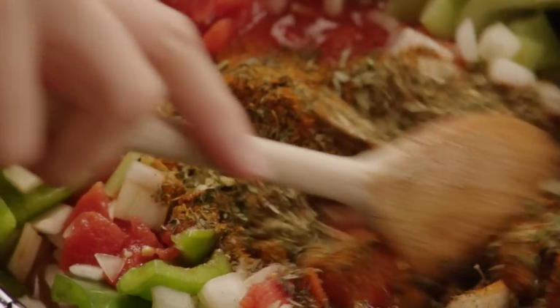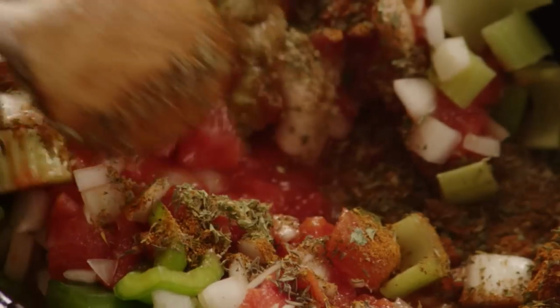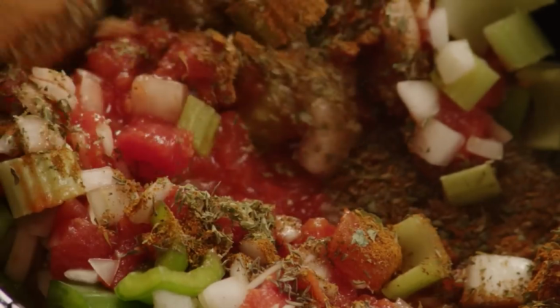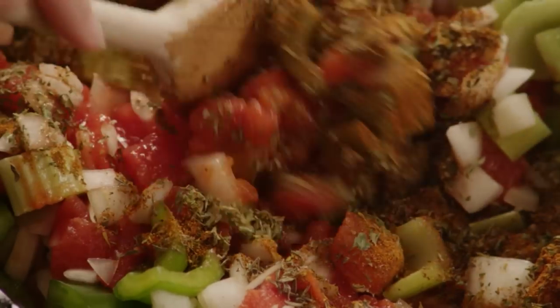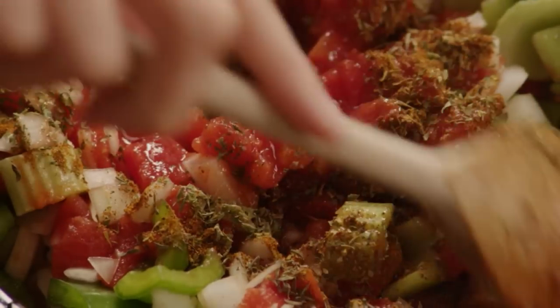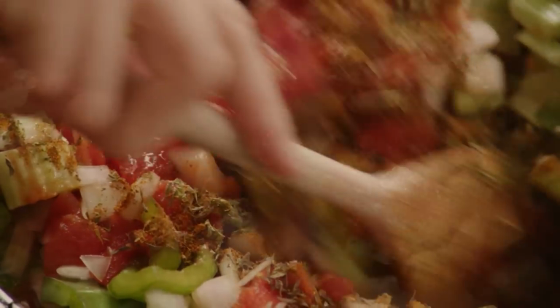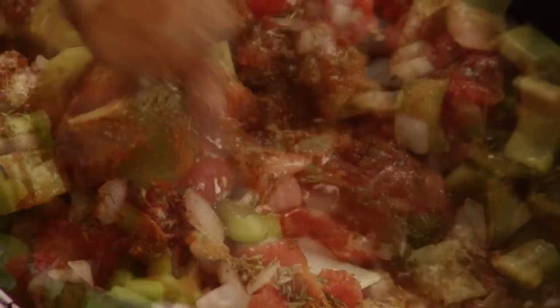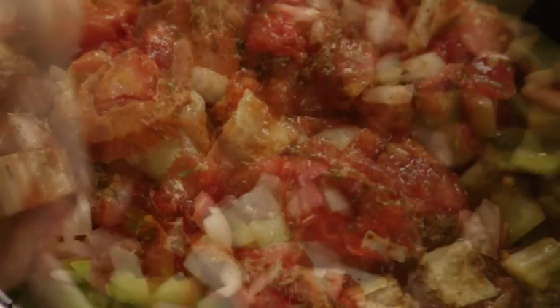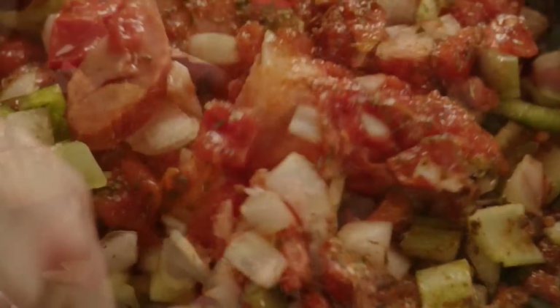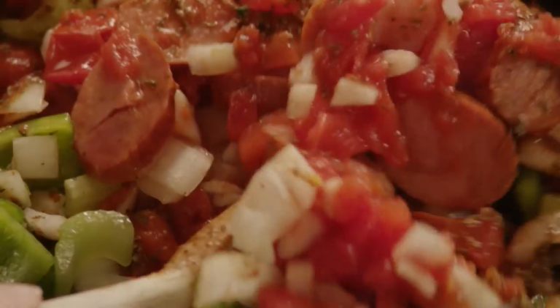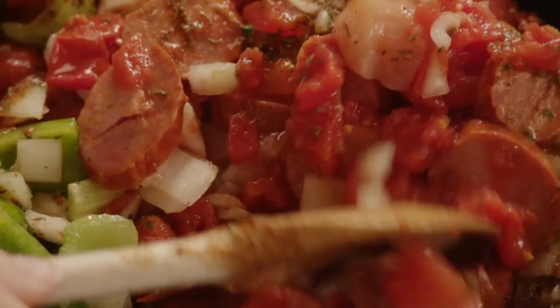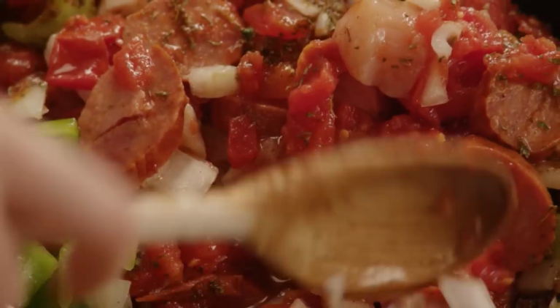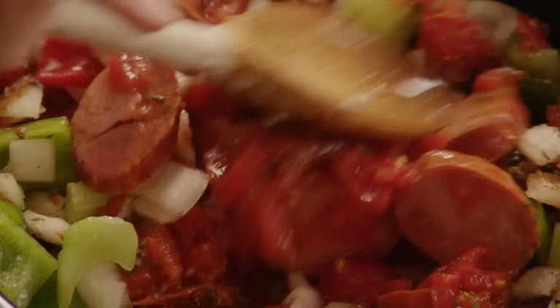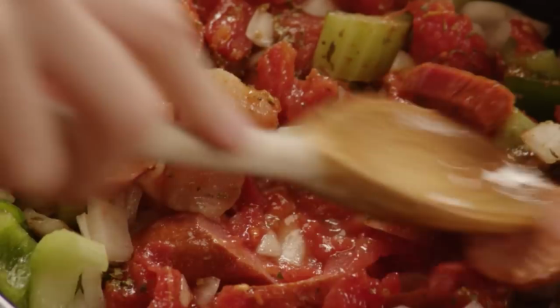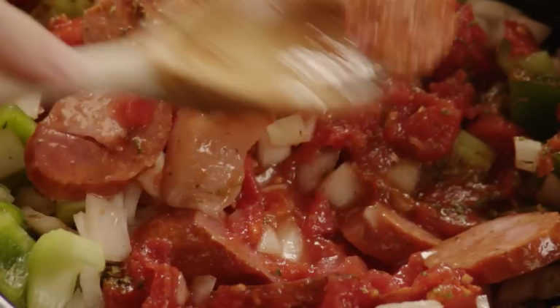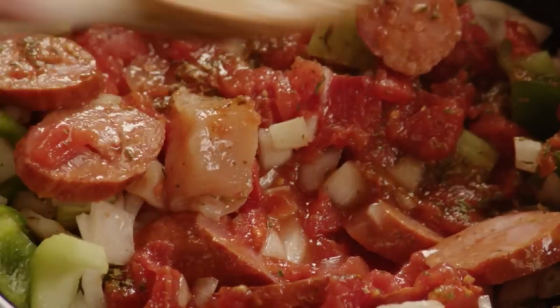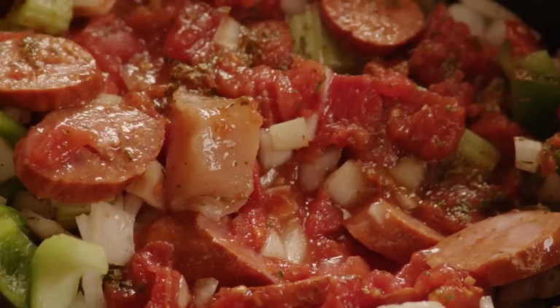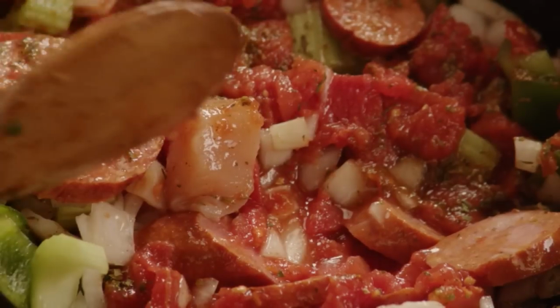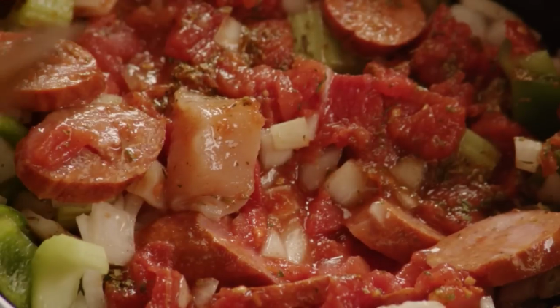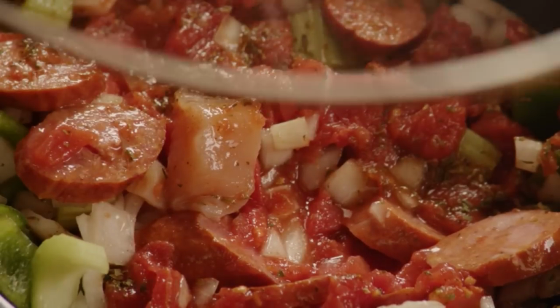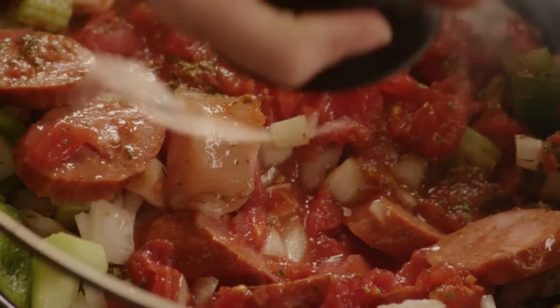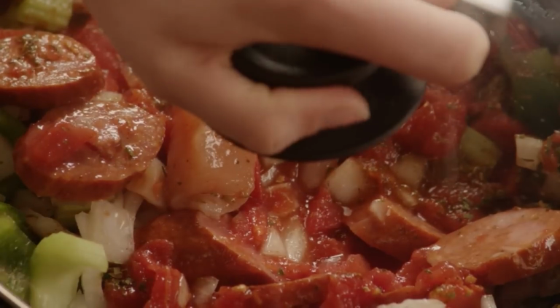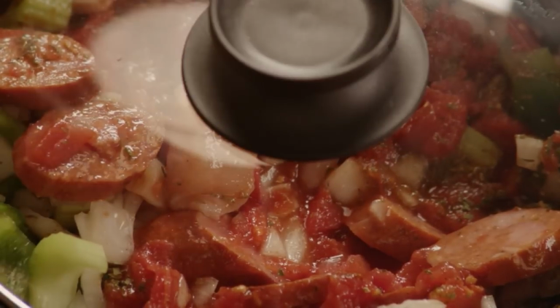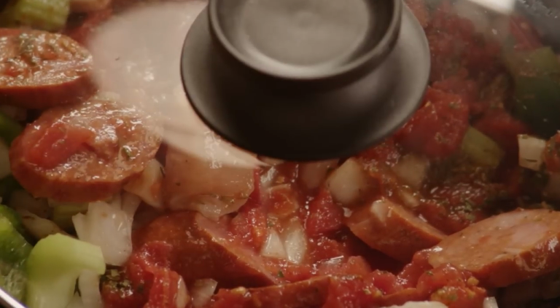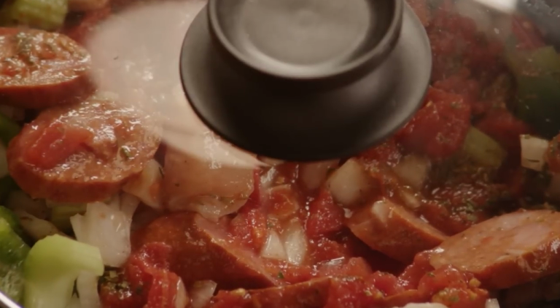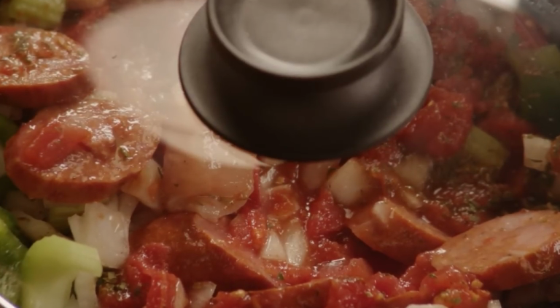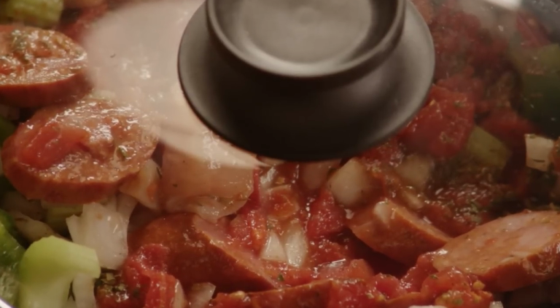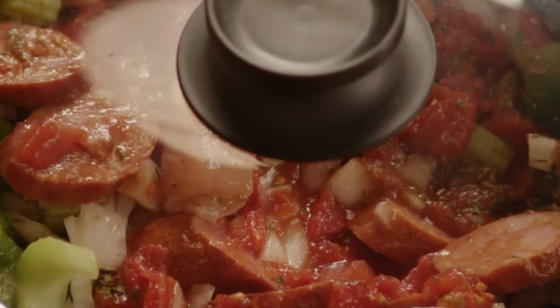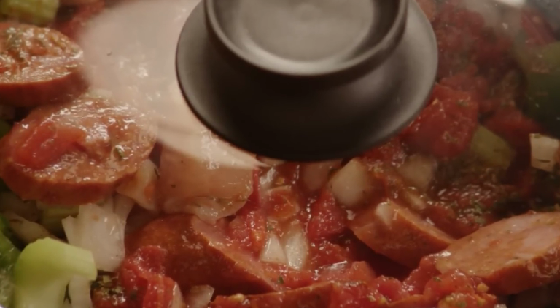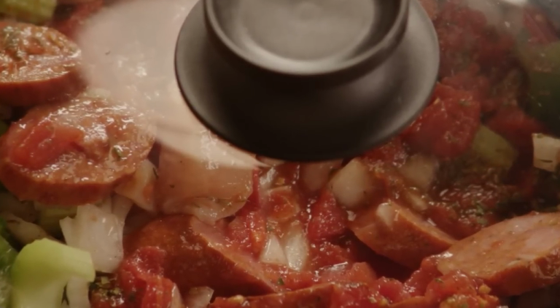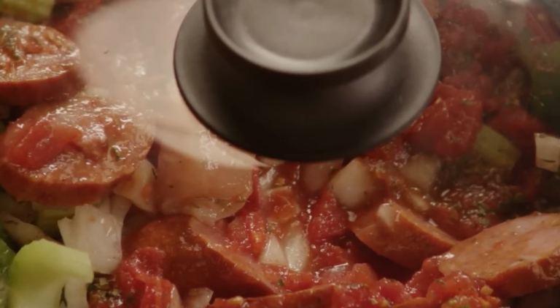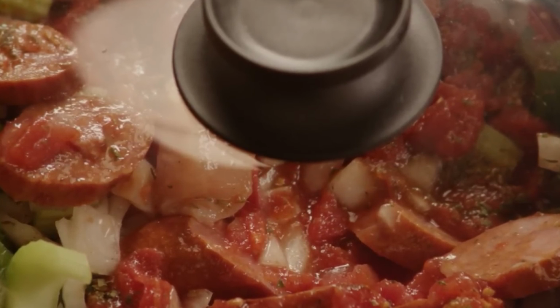Stir all the ingredients together. Cover and cook for seven to eight hours on low or three to four hours on high.